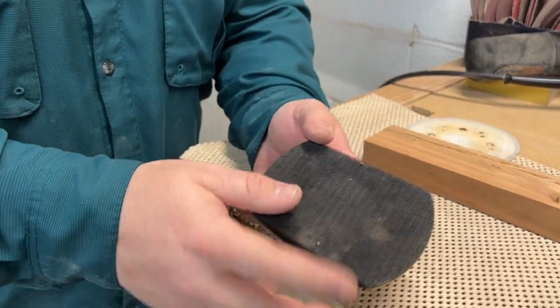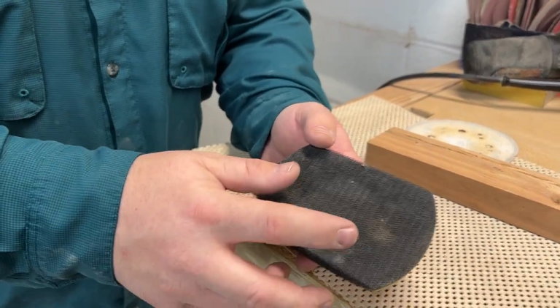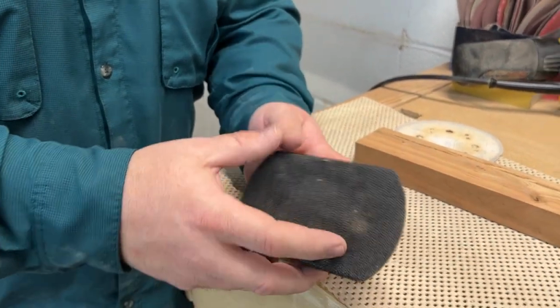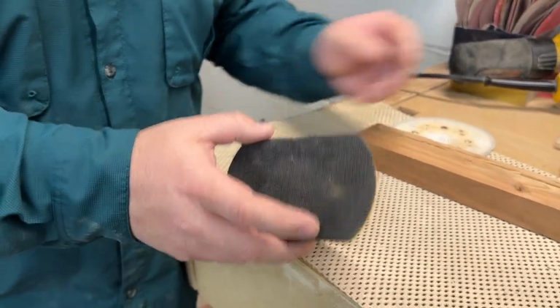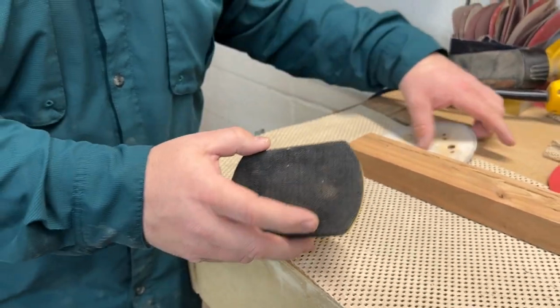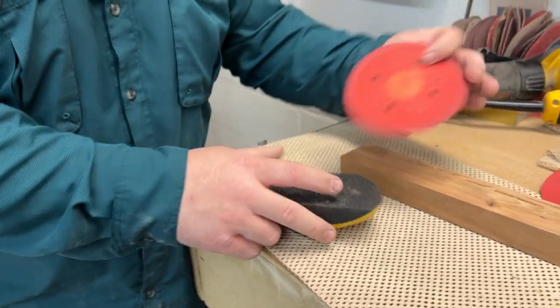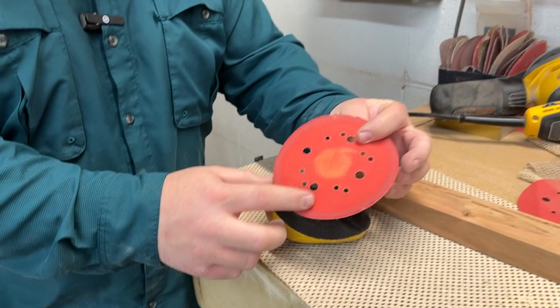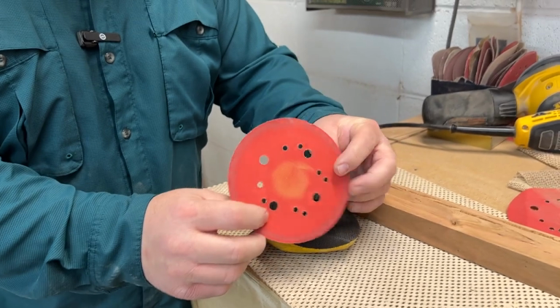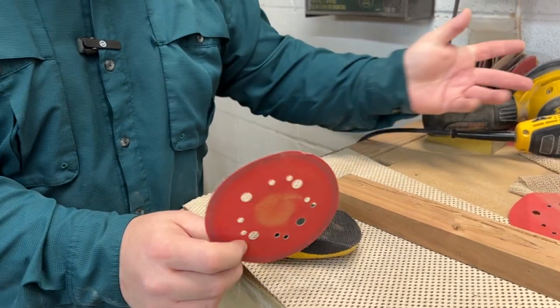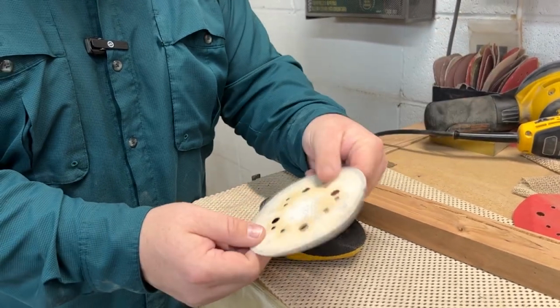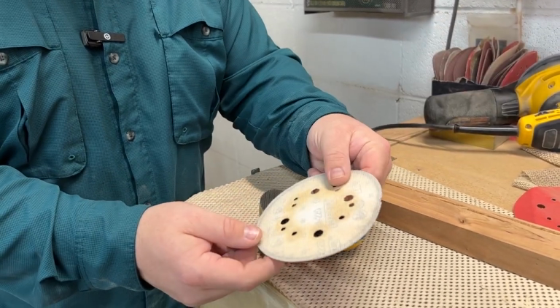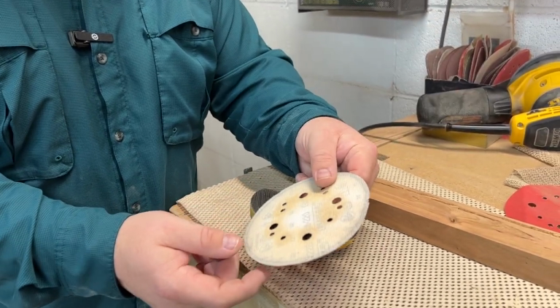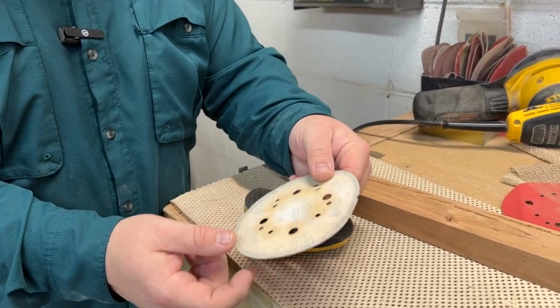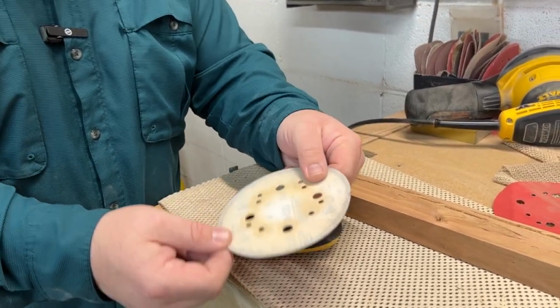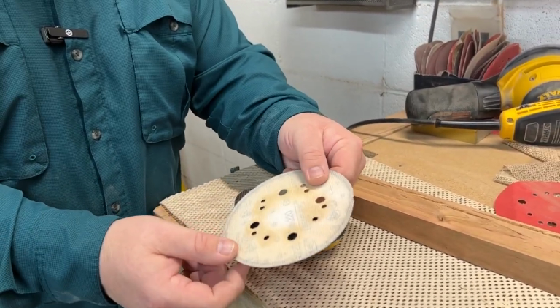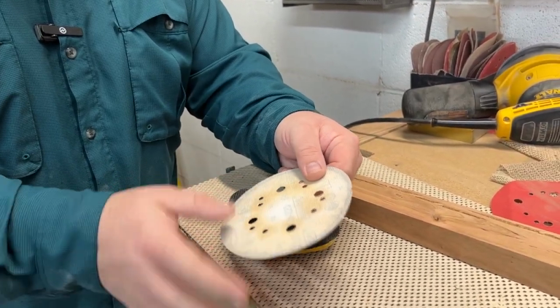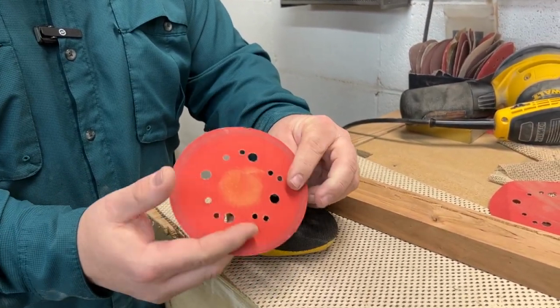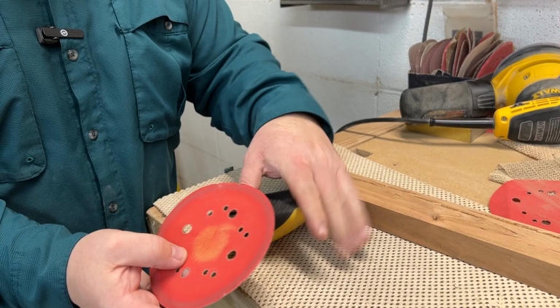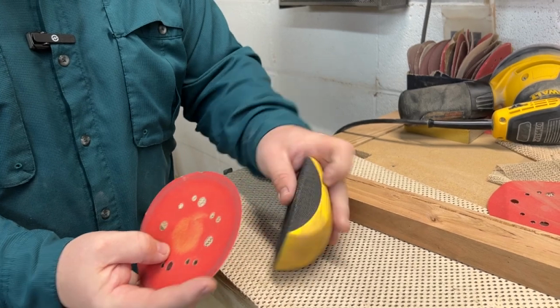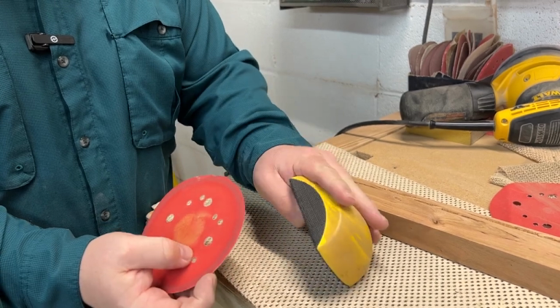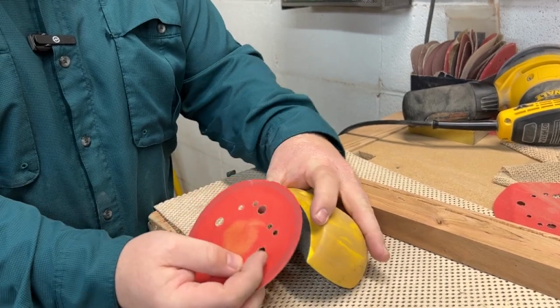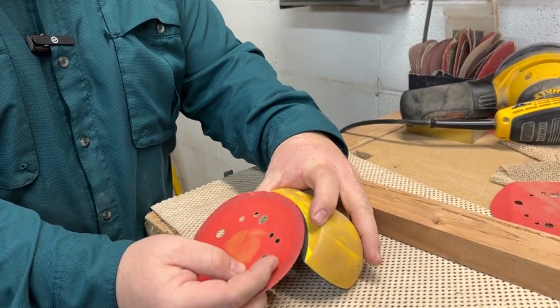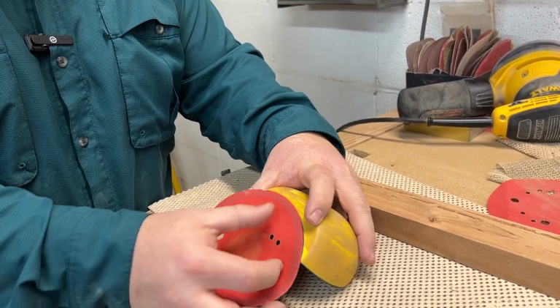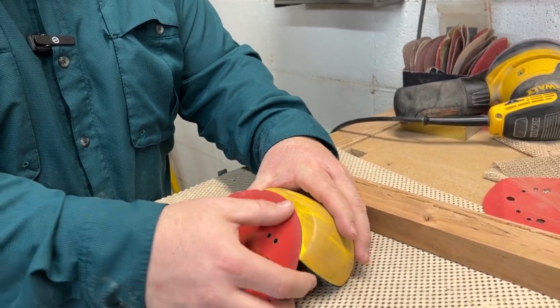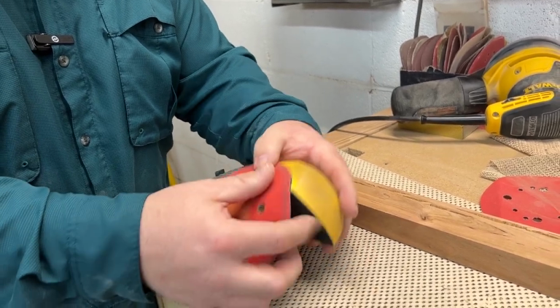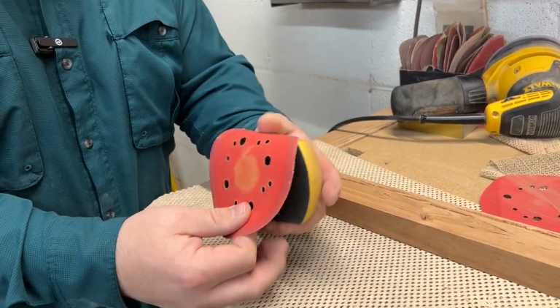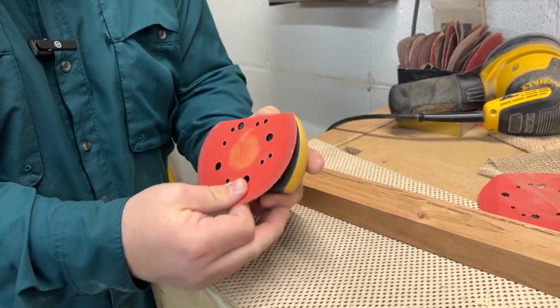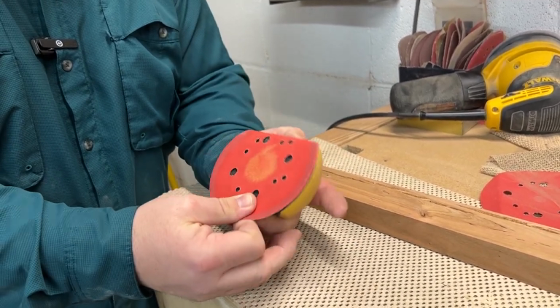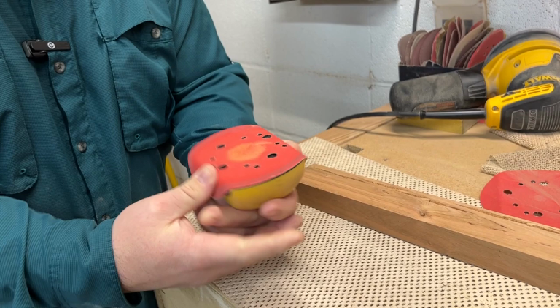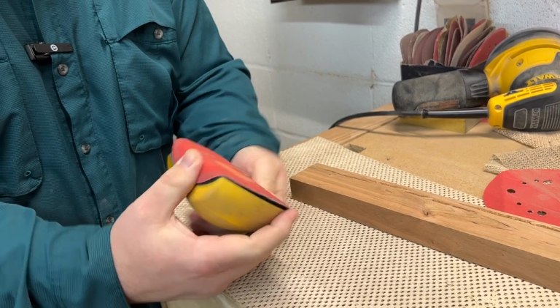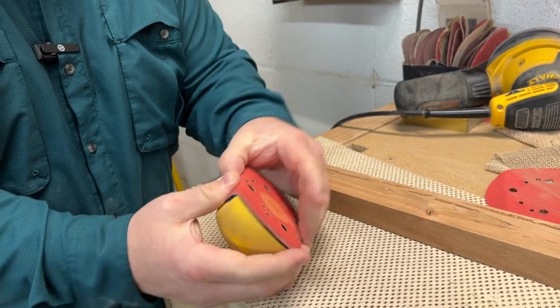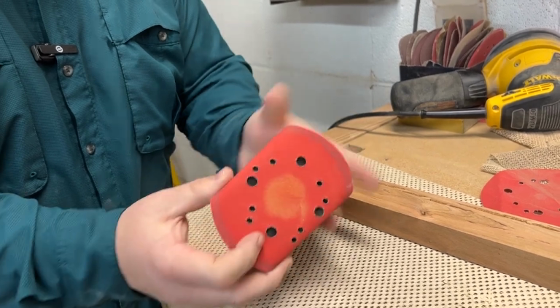This works perfect for sanding discs like you would use for an orbital sander. So you can just take it off your orbital sander and then put it on here. Just kind of put it there, stretch it across, and it is stuck.